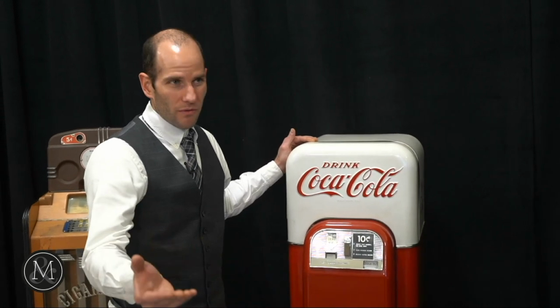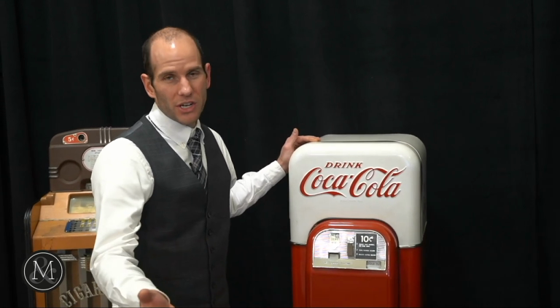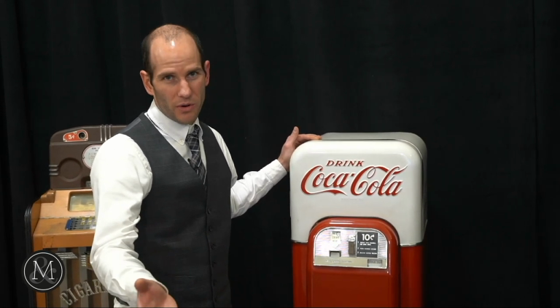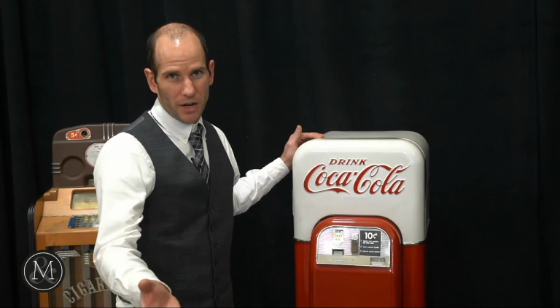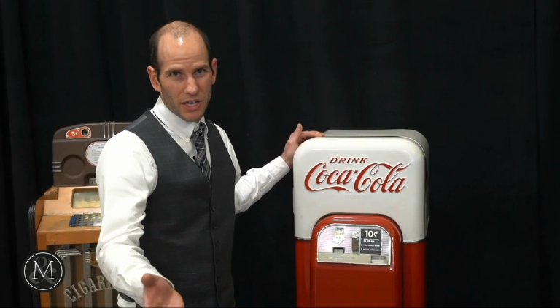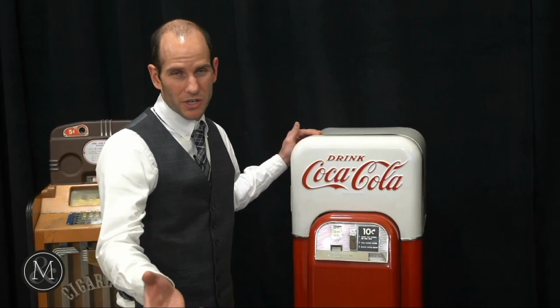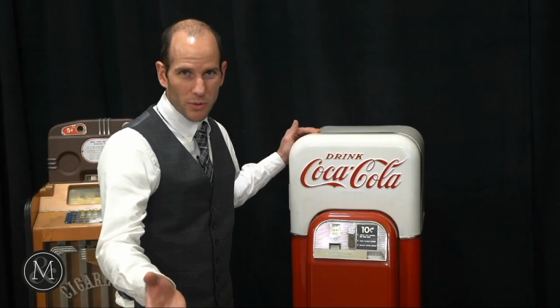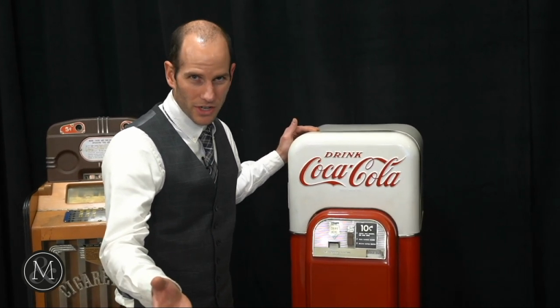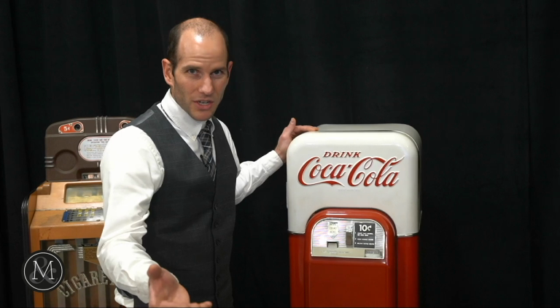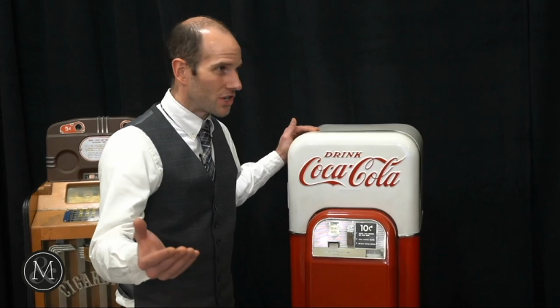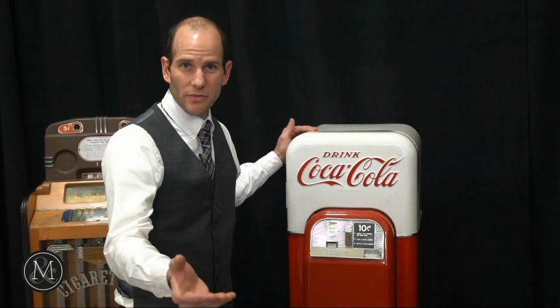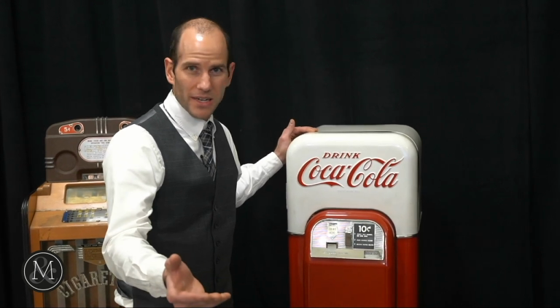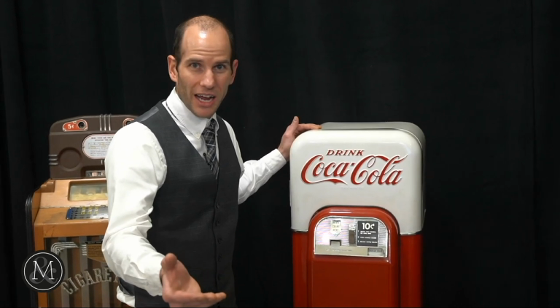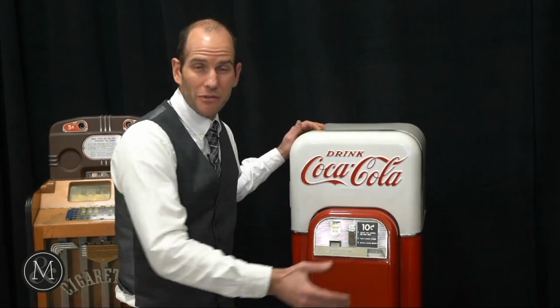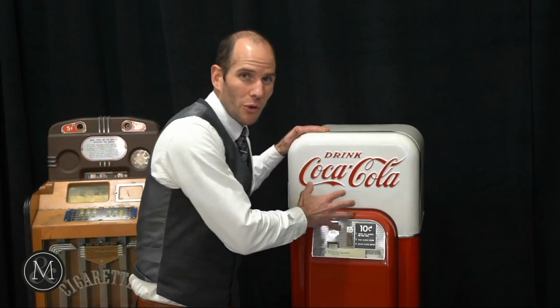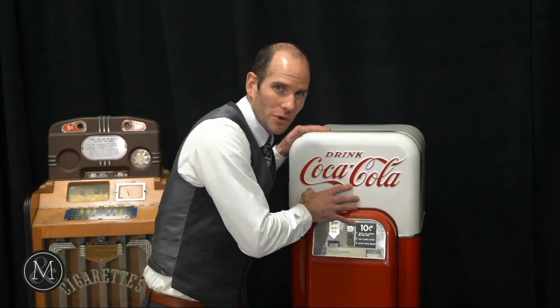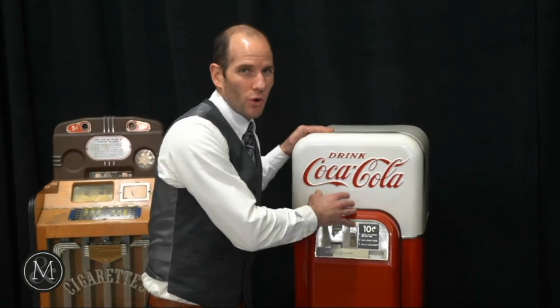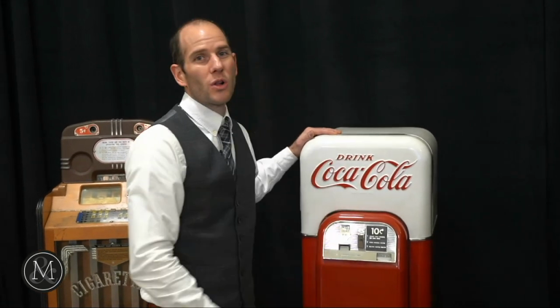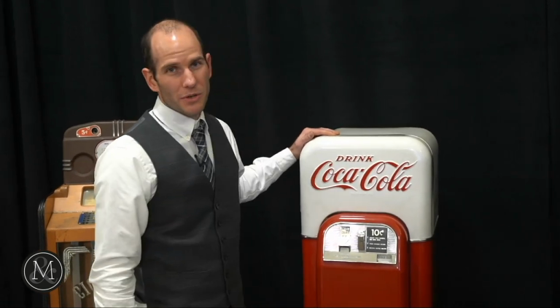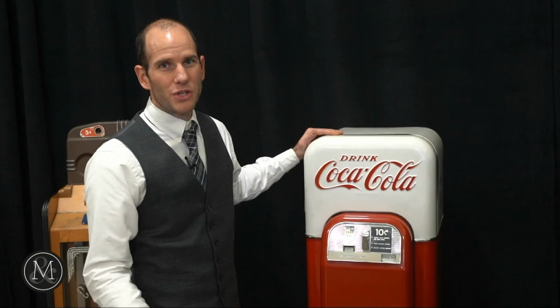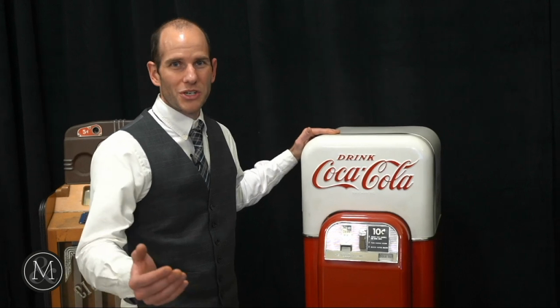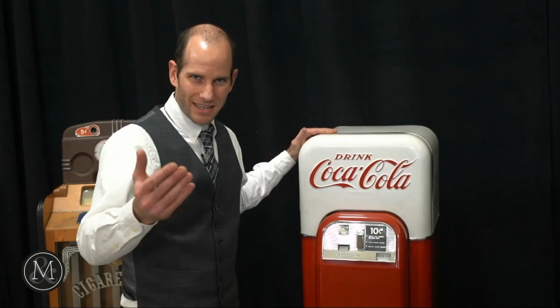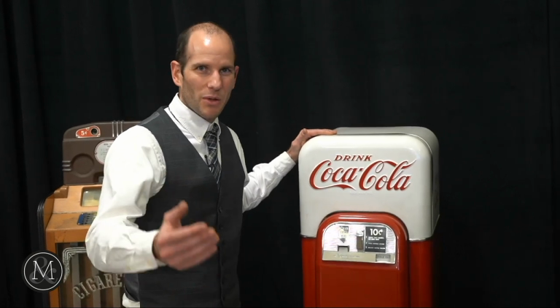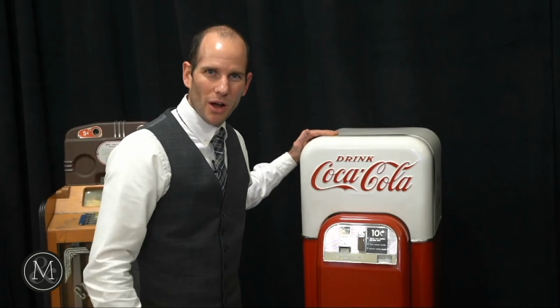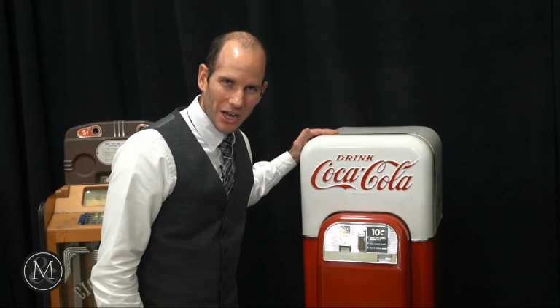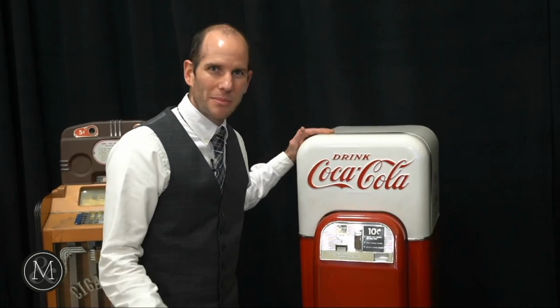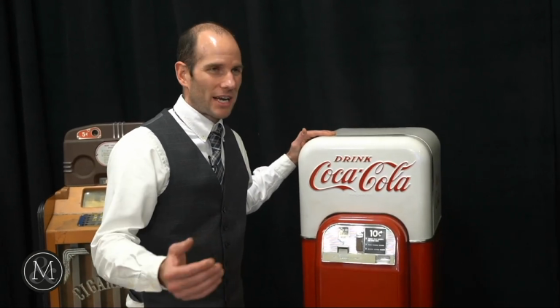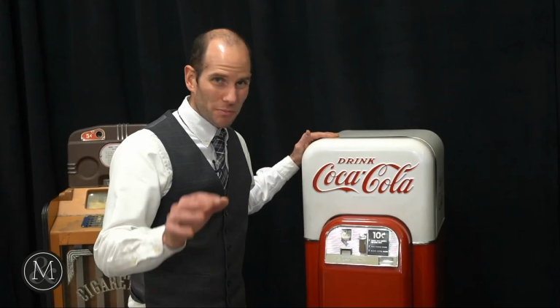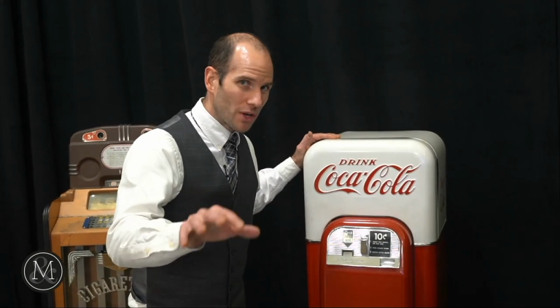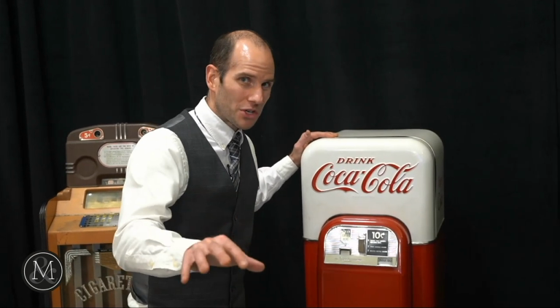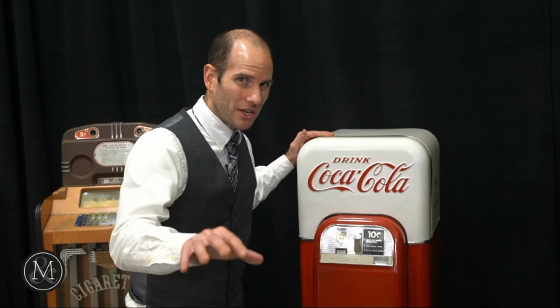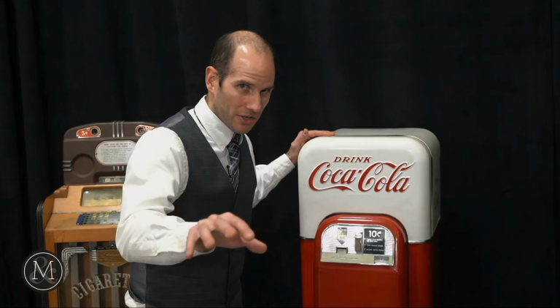Very excited about our upcoming auctions. The next one is on February the 6th, so consider us if you have anything you'd like to consign. Any Vendo 44s, we're all ears. Thank you so much. Miller & Miller Auctions dot com — check it out.